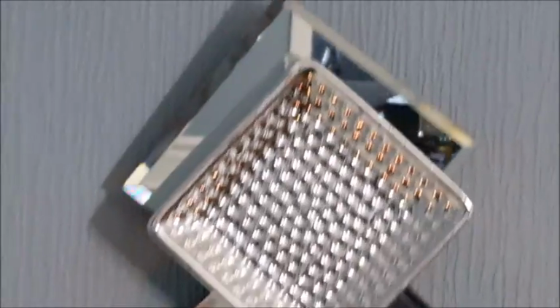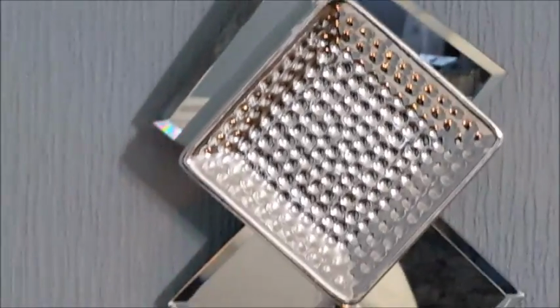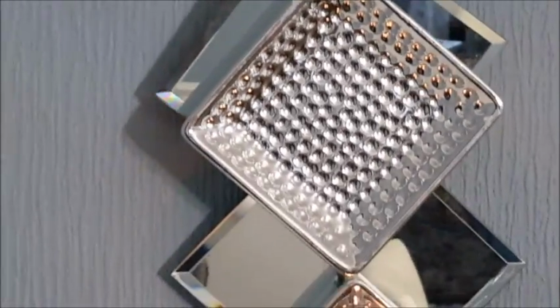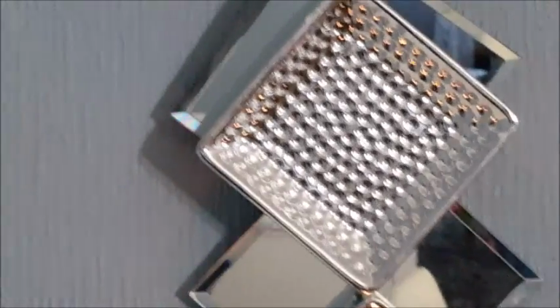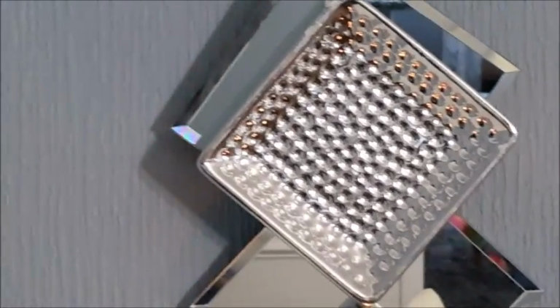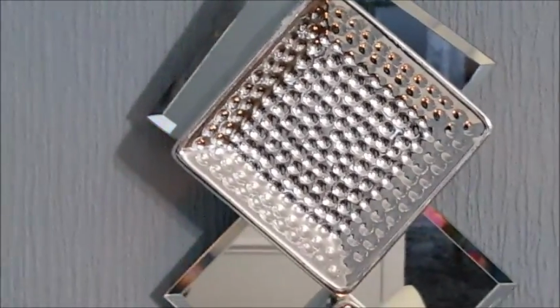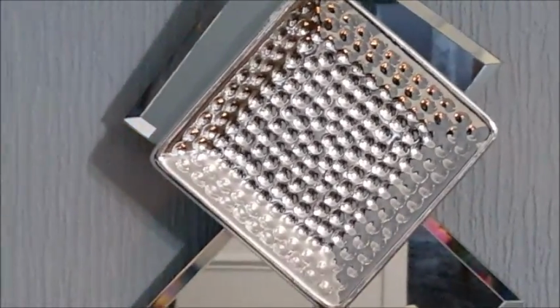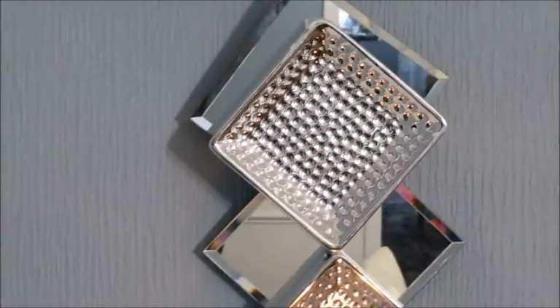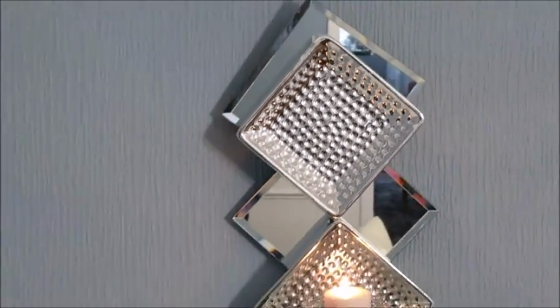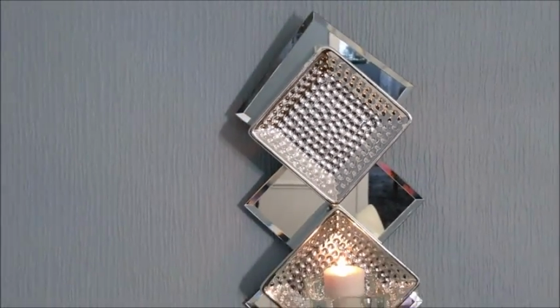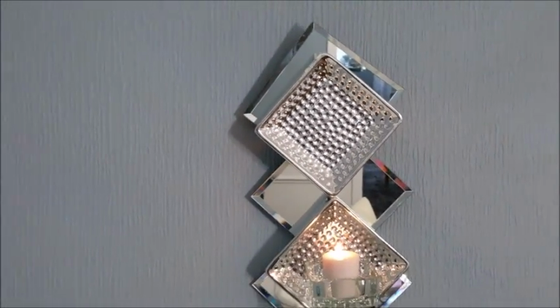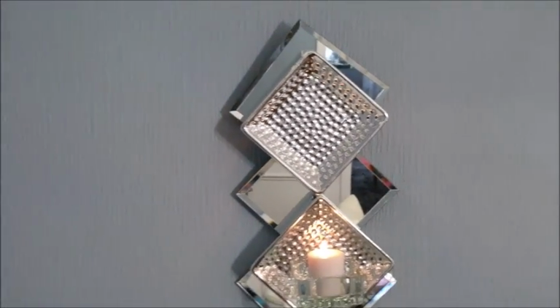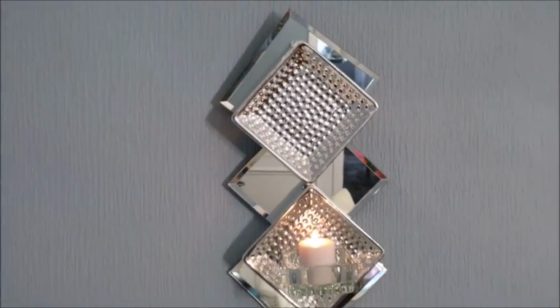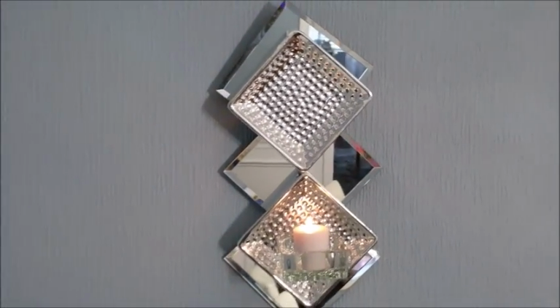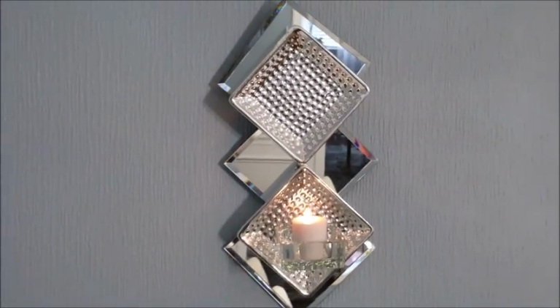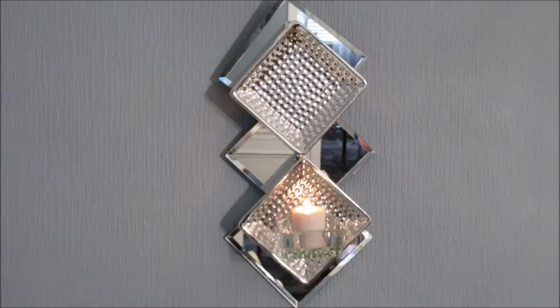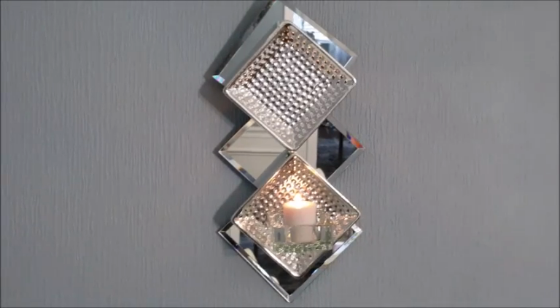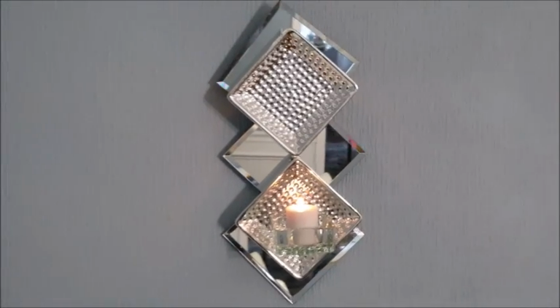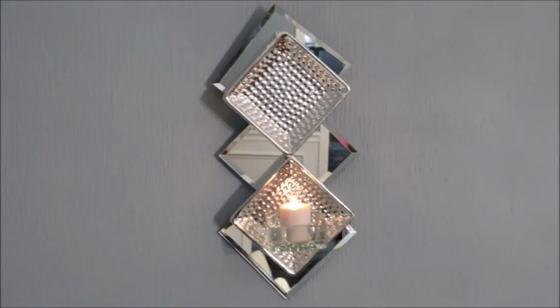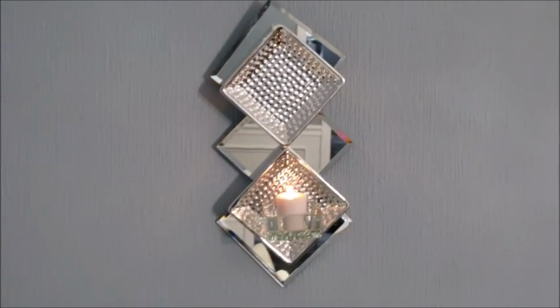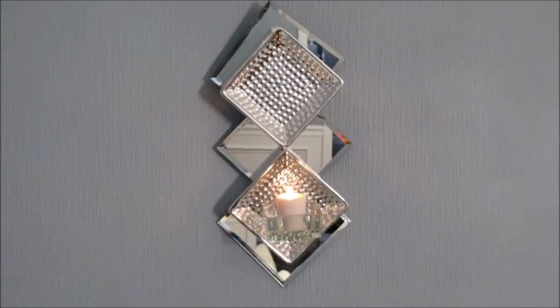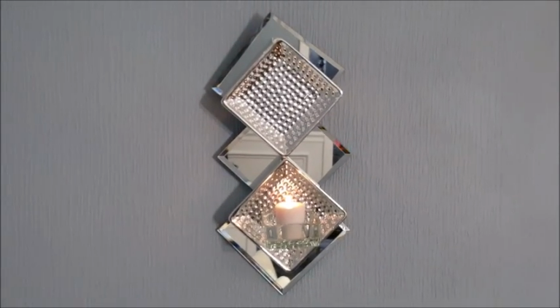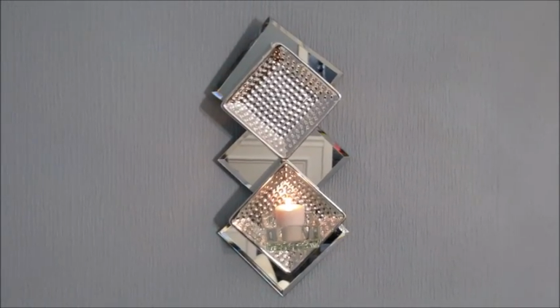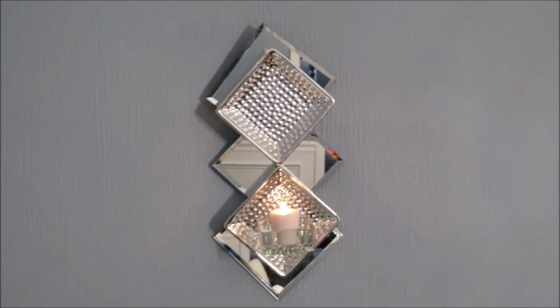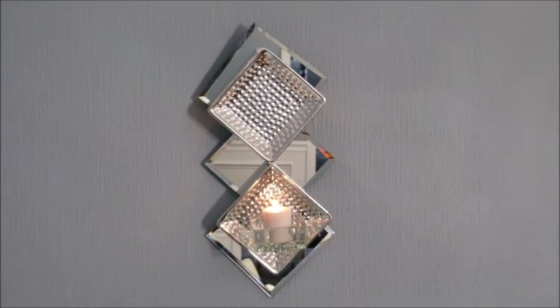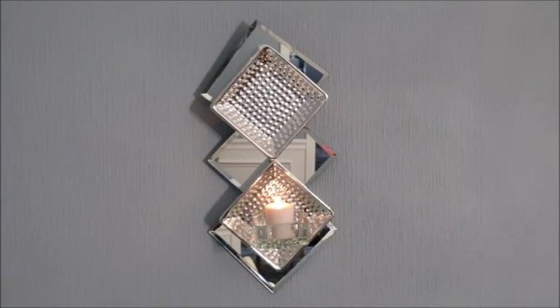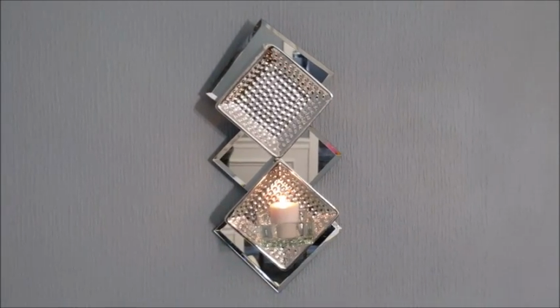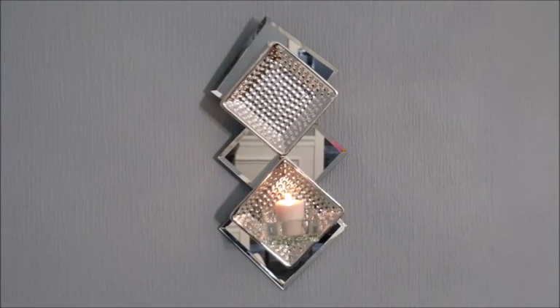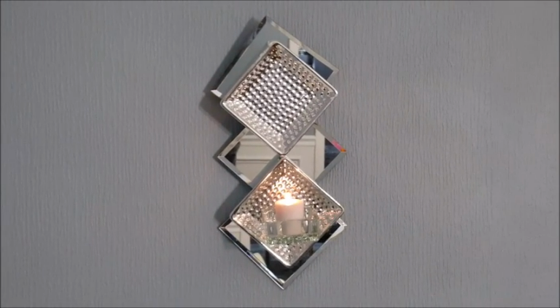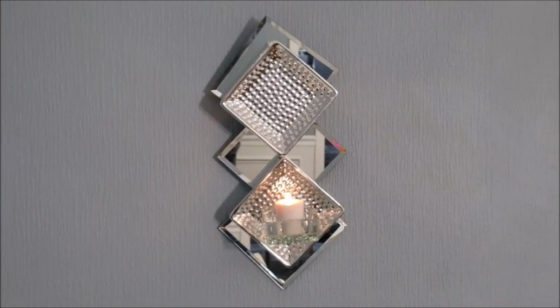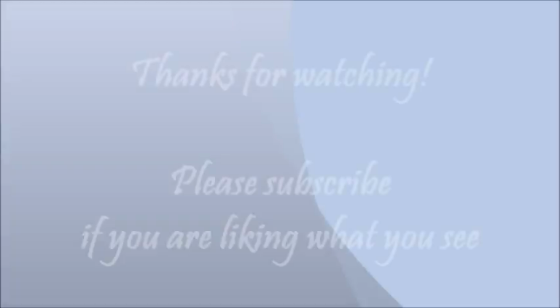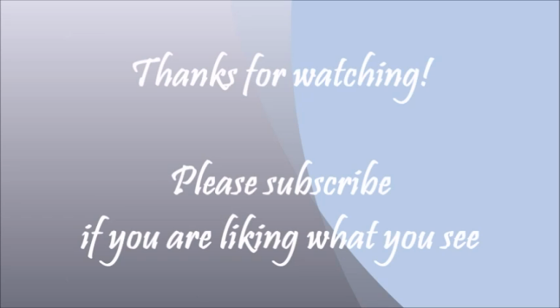Remember, you're going to be placing a candle in this. If it's not leveled, the candle will burn unevenly and hence will mess the tea light holder up somewhat. Thanks for watching, guys. Bye now.